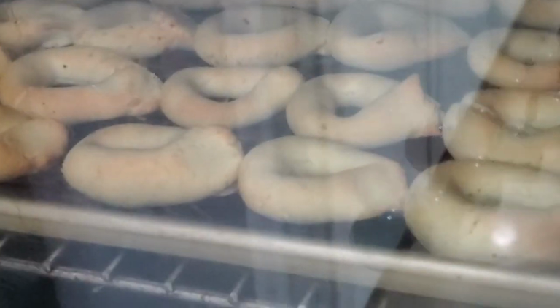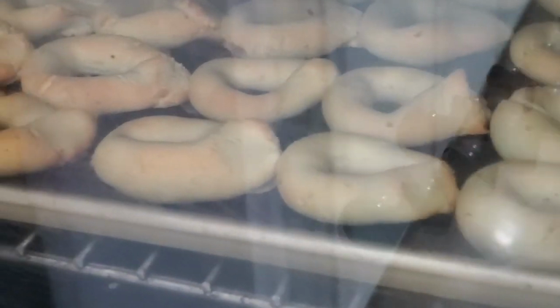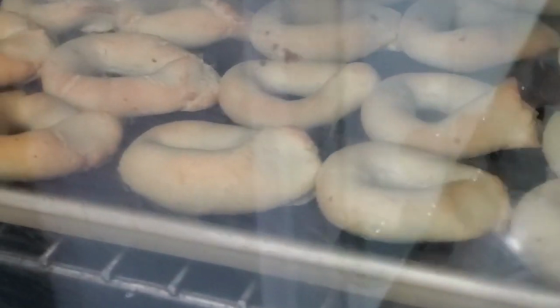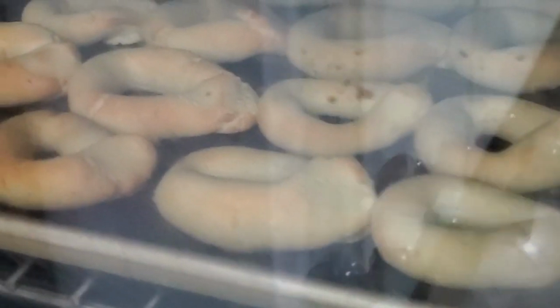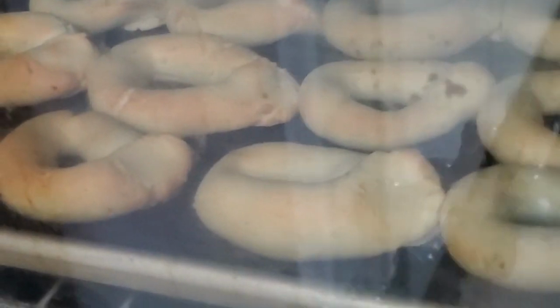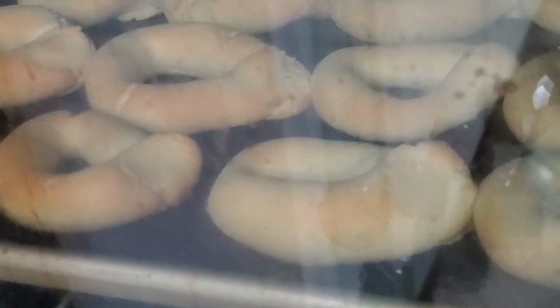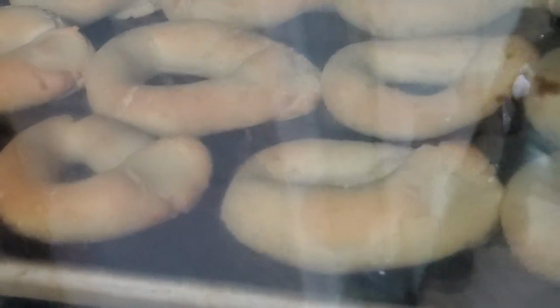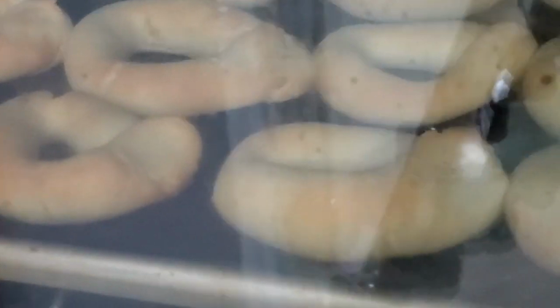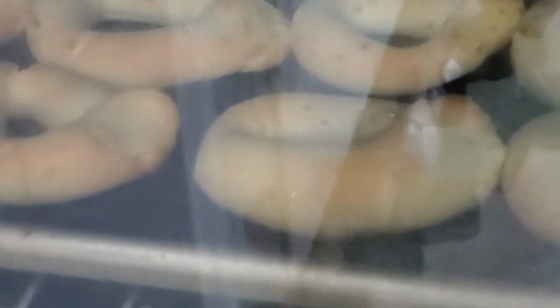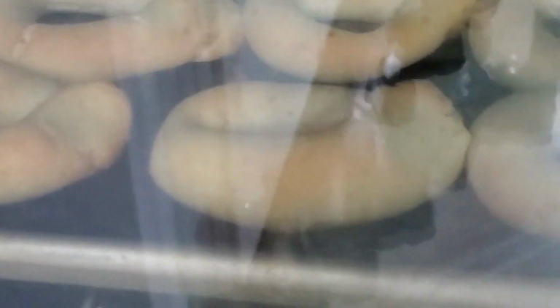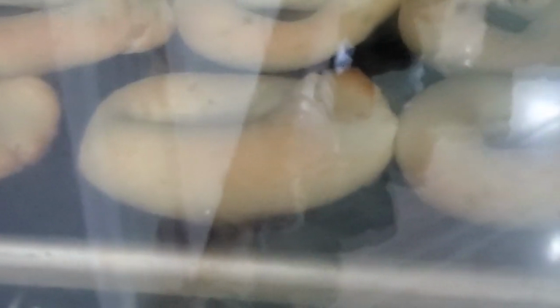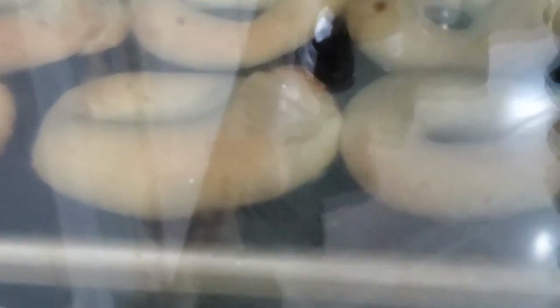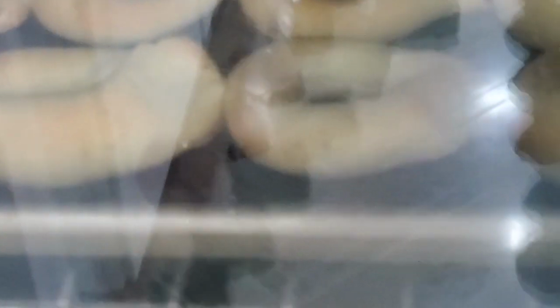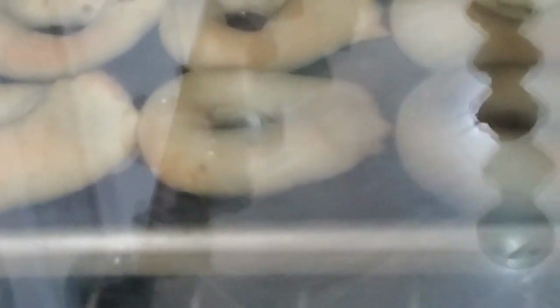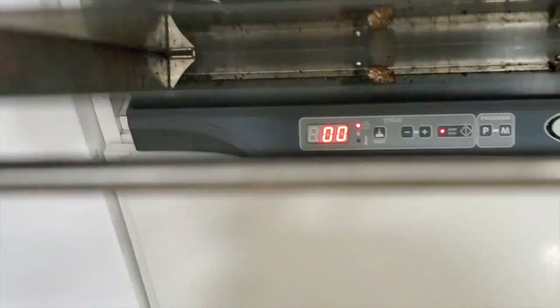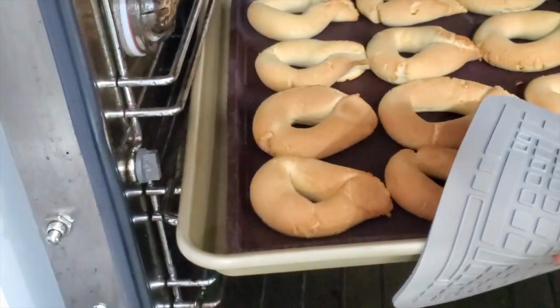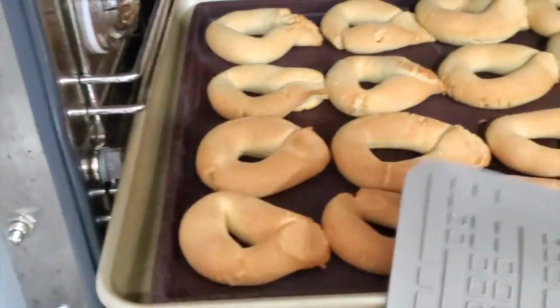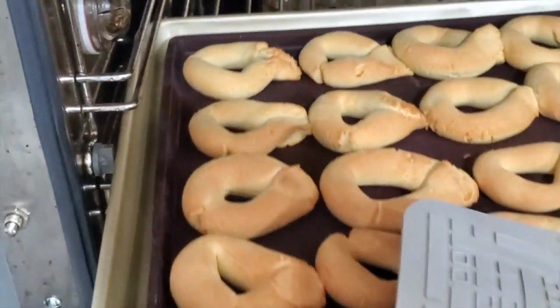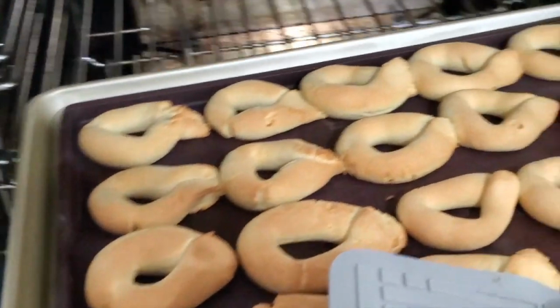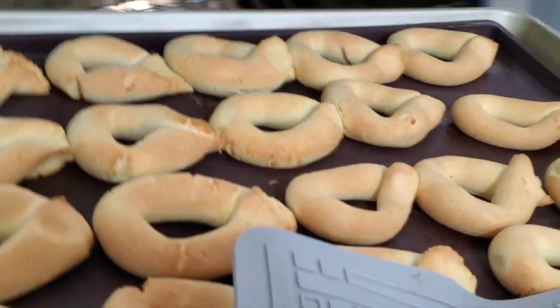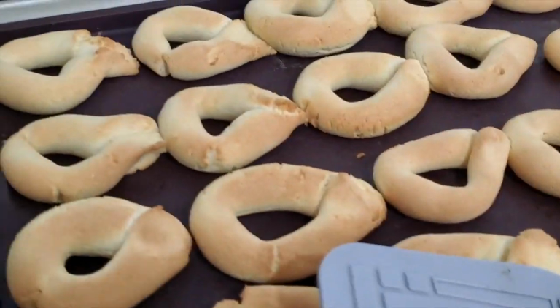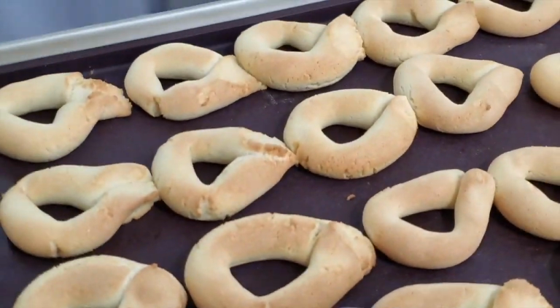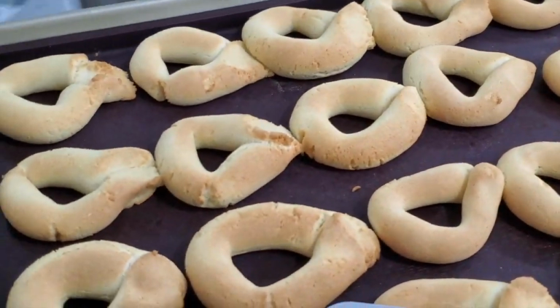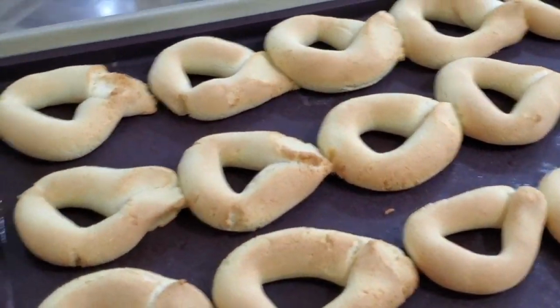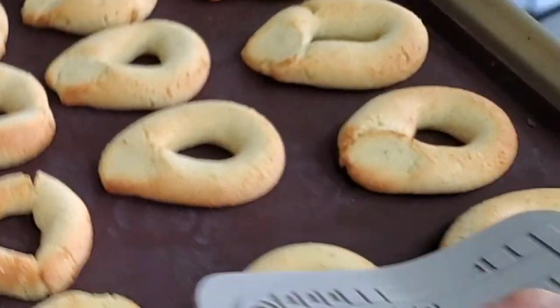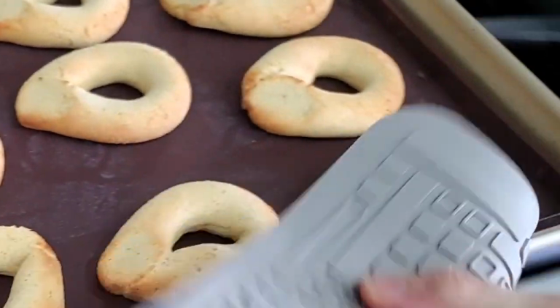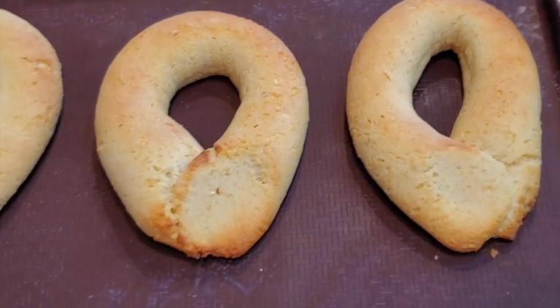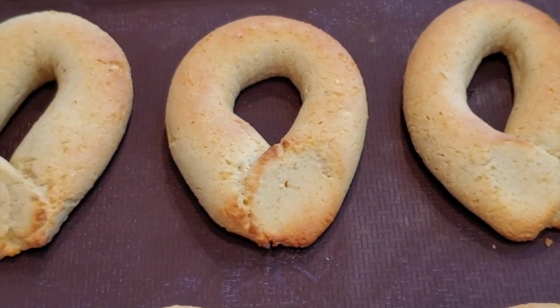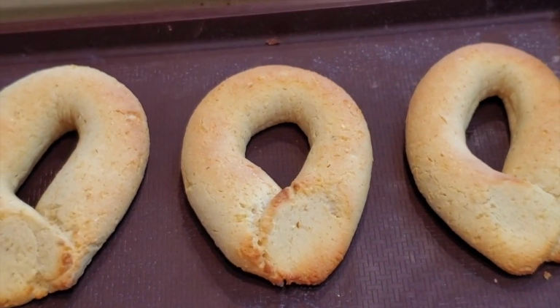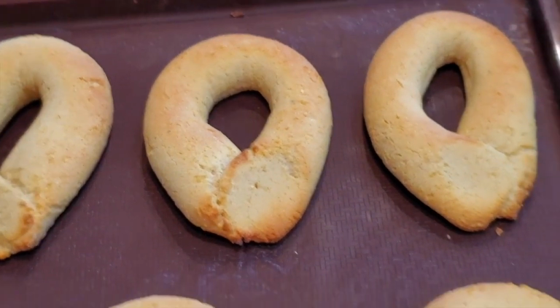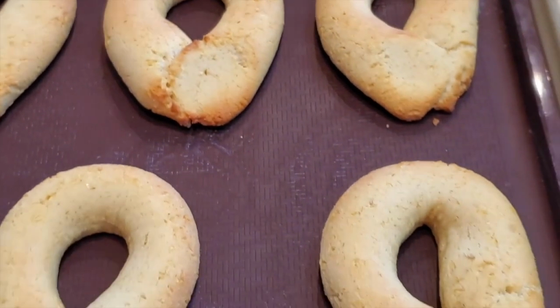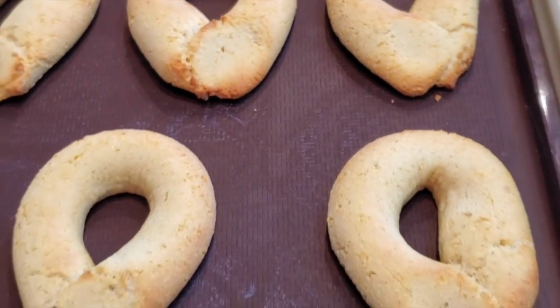Beautiful pan de bonos from the streets of Colombia — enjoy this amazing Colombian food. Every time you make them, you're gonna love them. It's a beautiful bite. Chef Pachi!